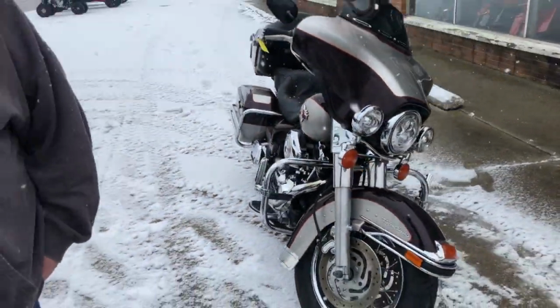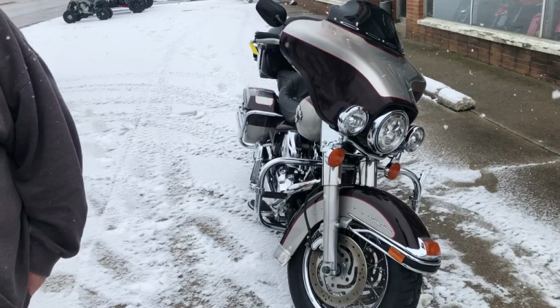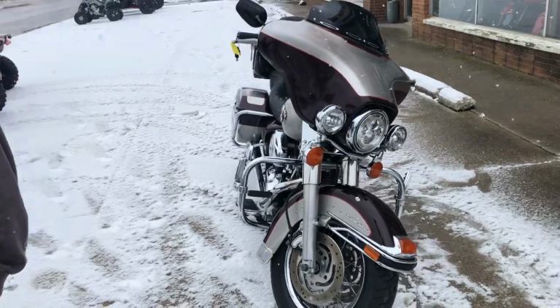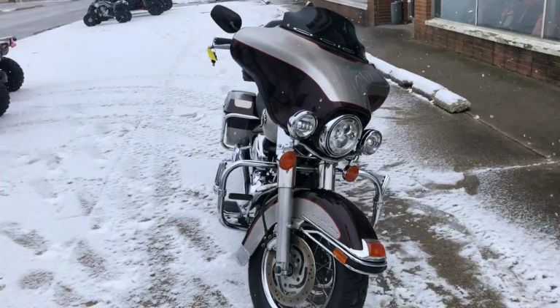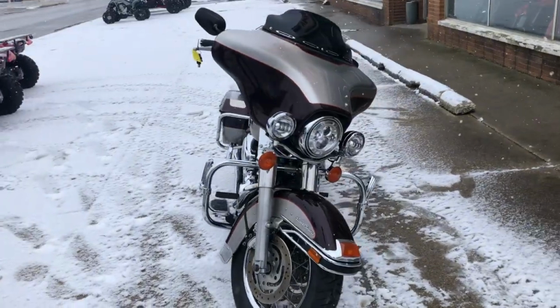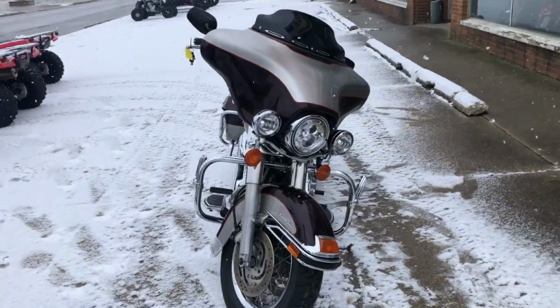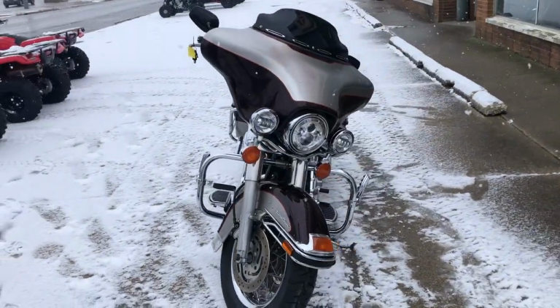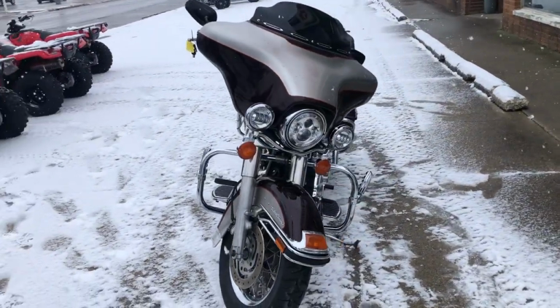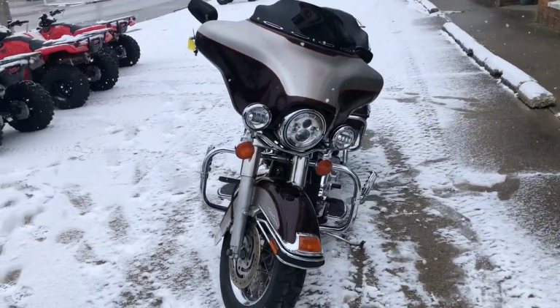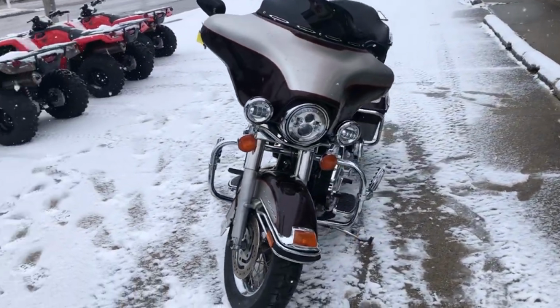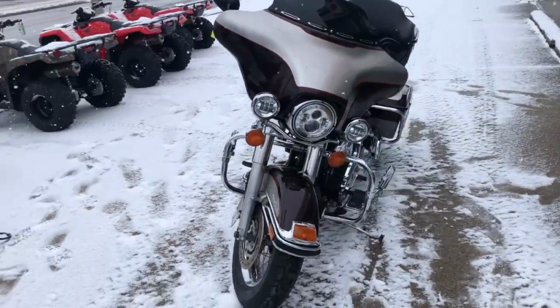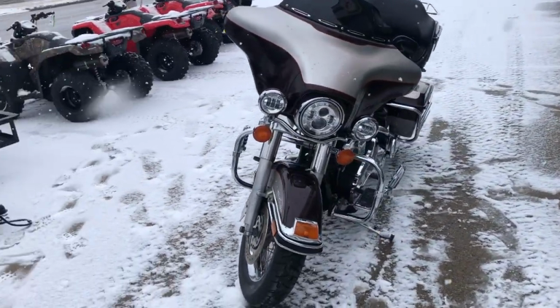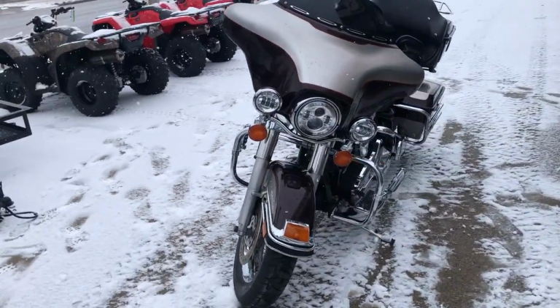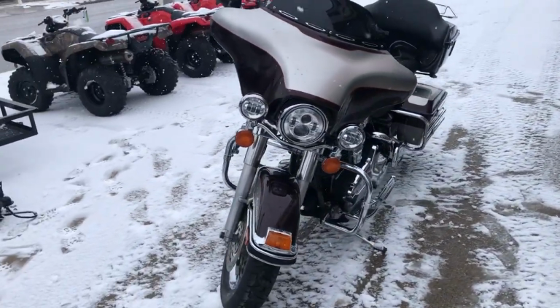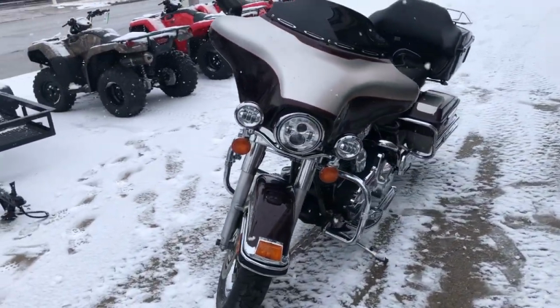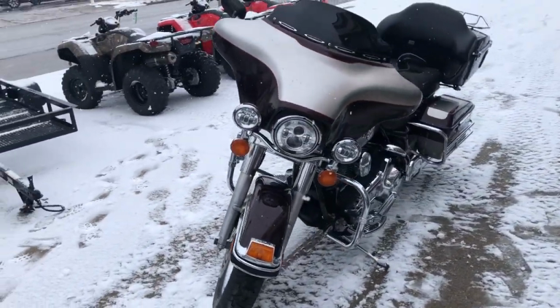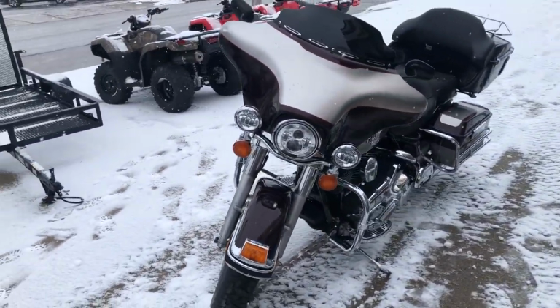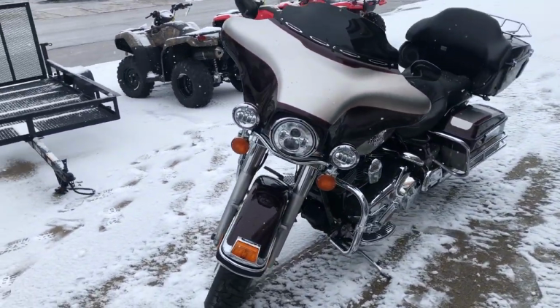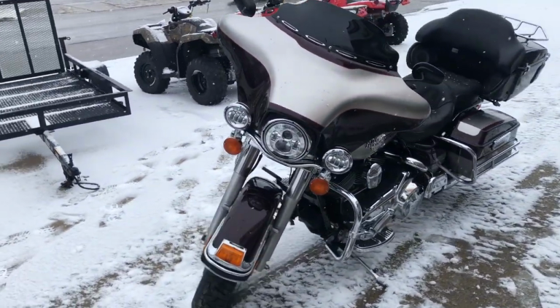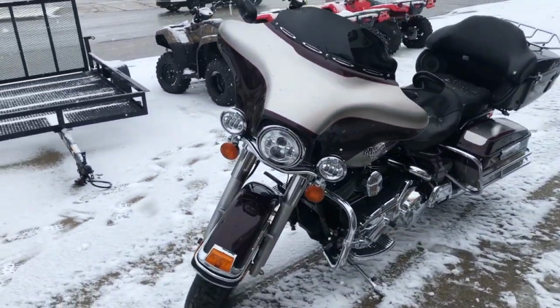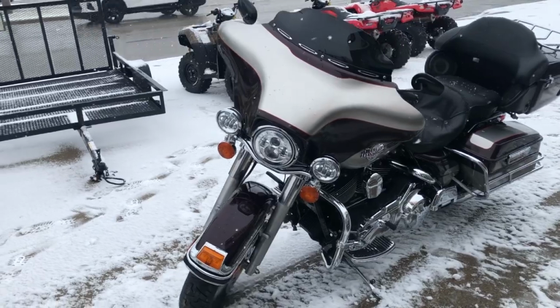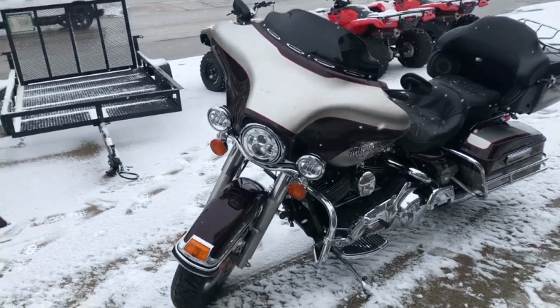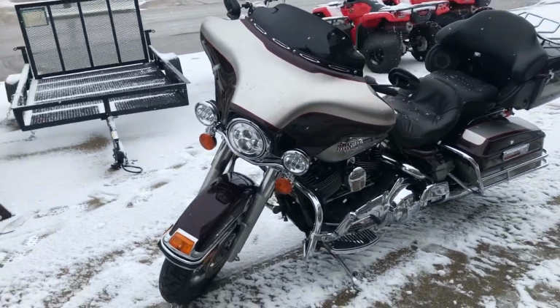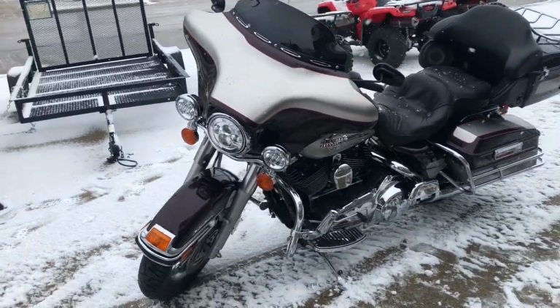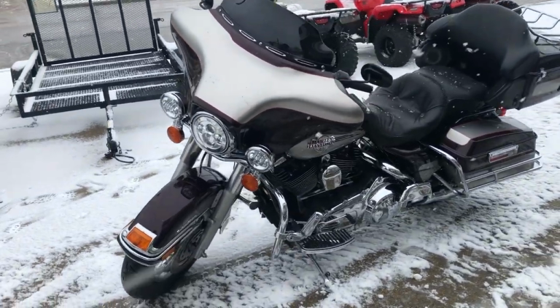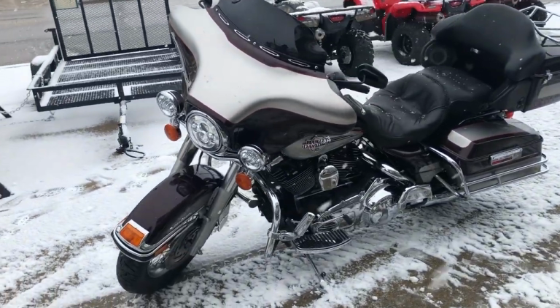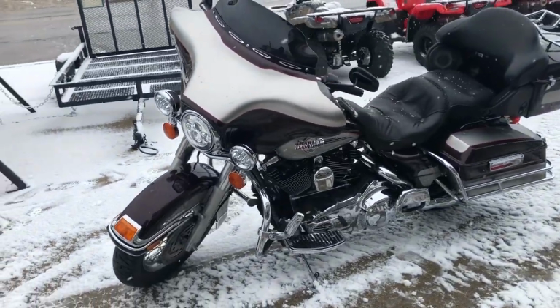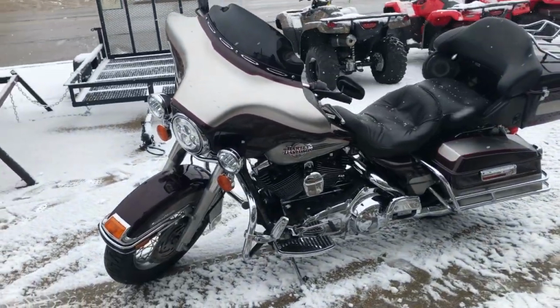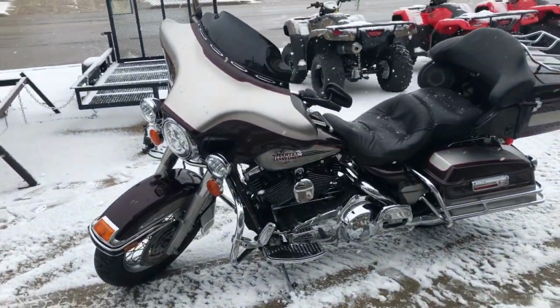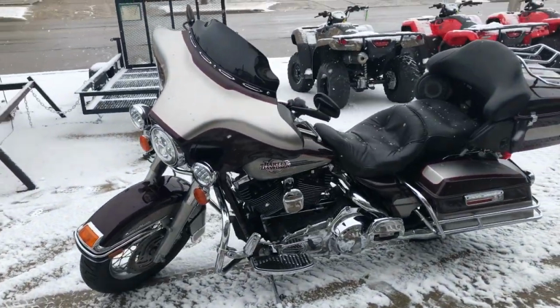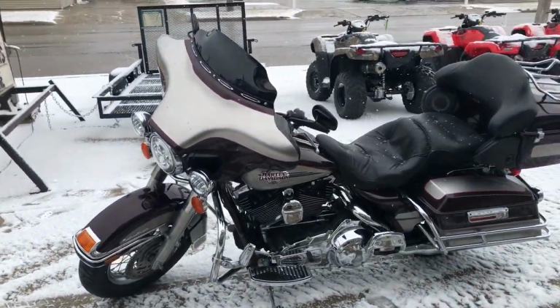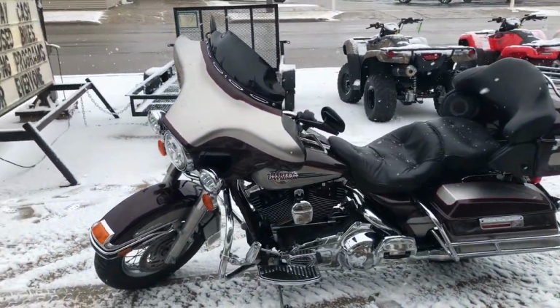Guys, don't miss this one. It runs strong. Everything works. That's a 2007 low mileage Ultra Classic. Only $99.99. Give us a call: 810-649-649.